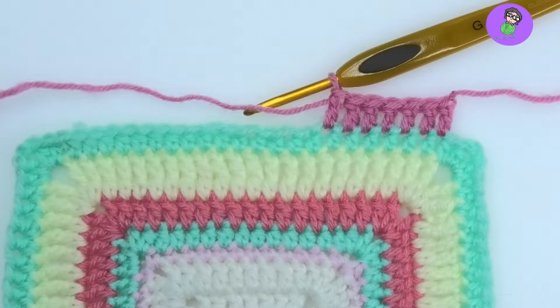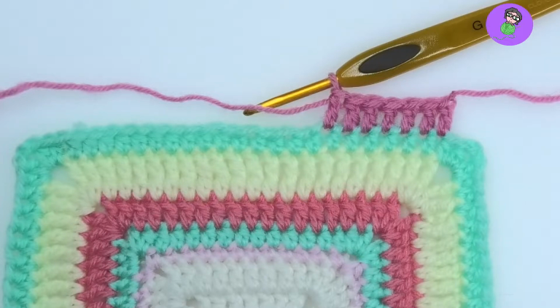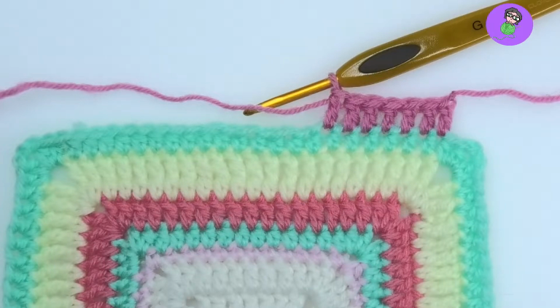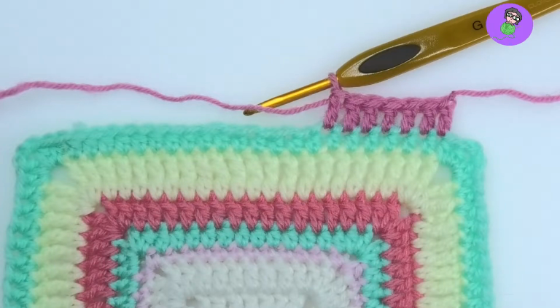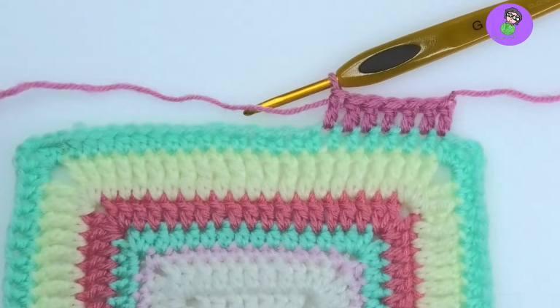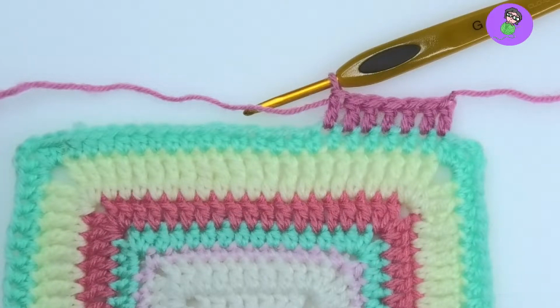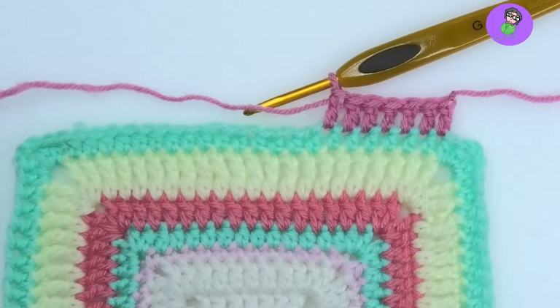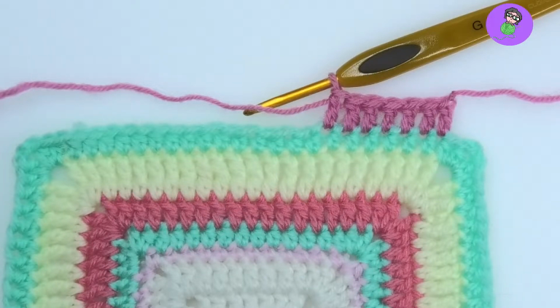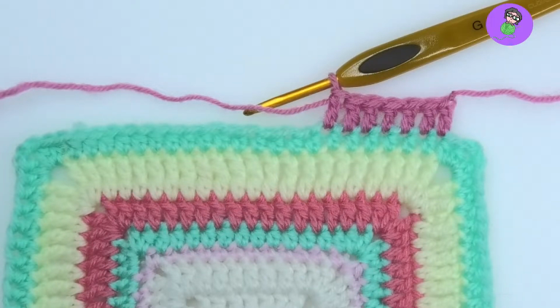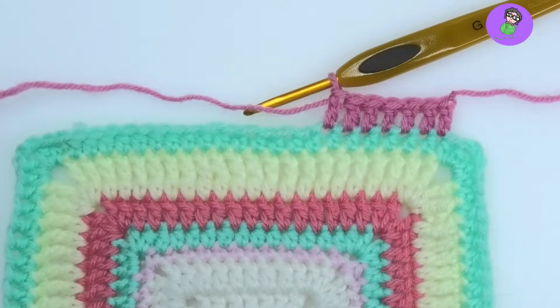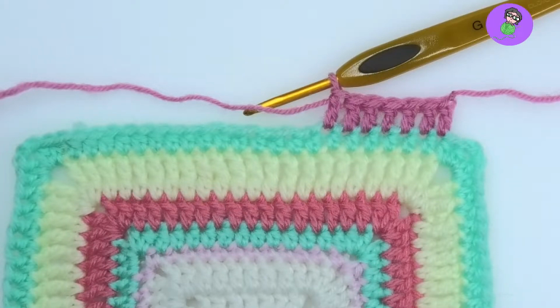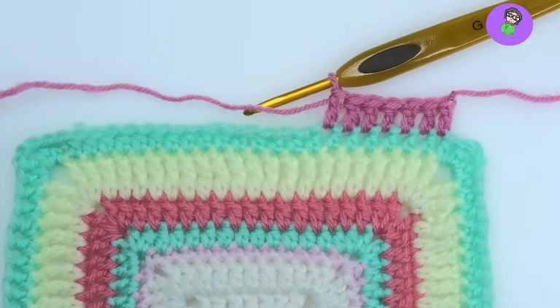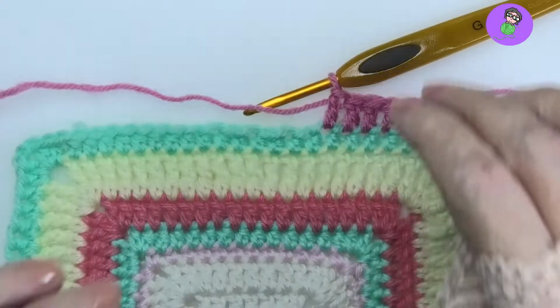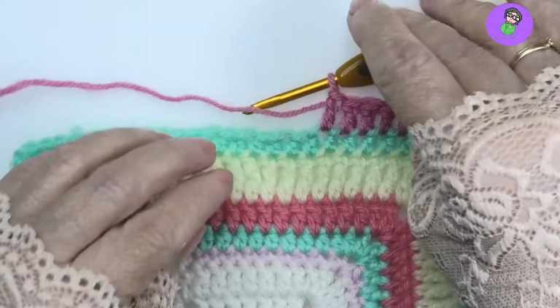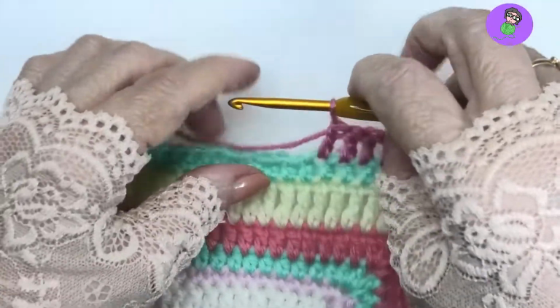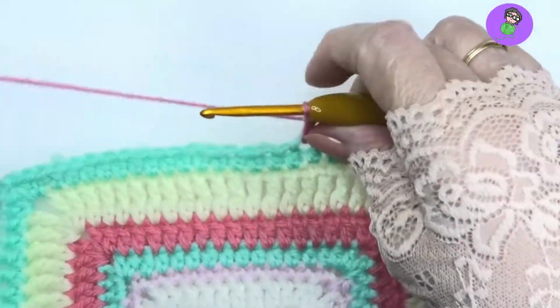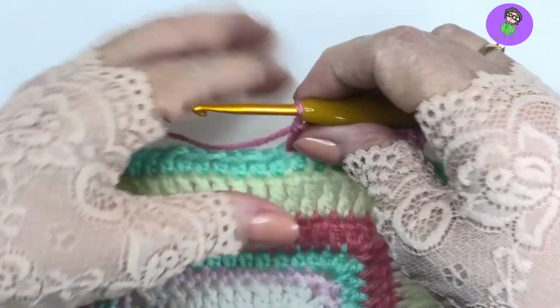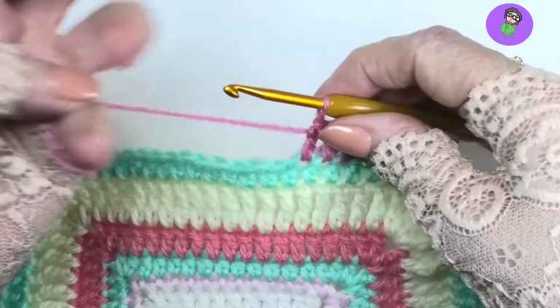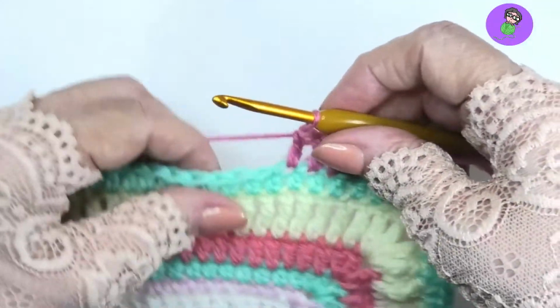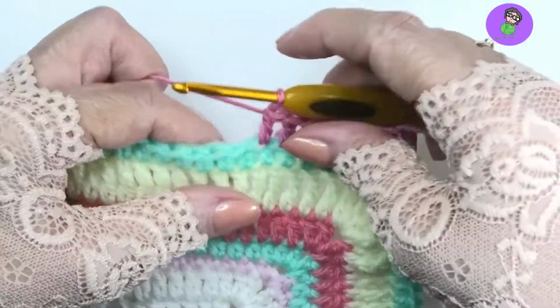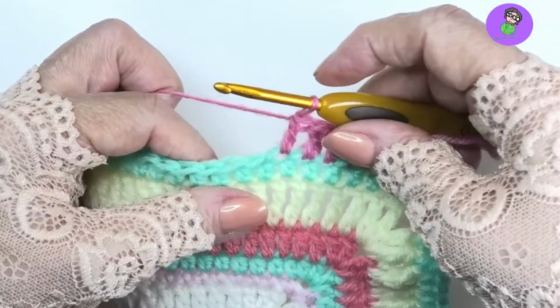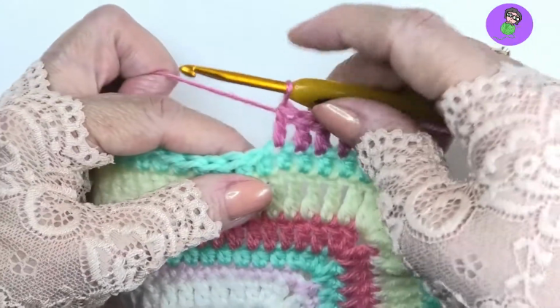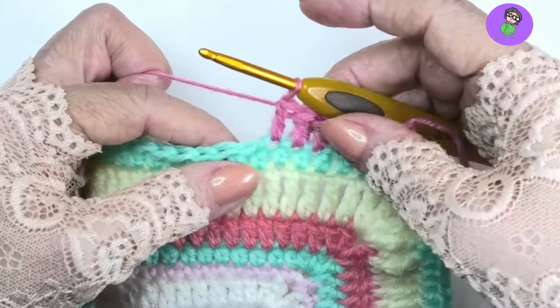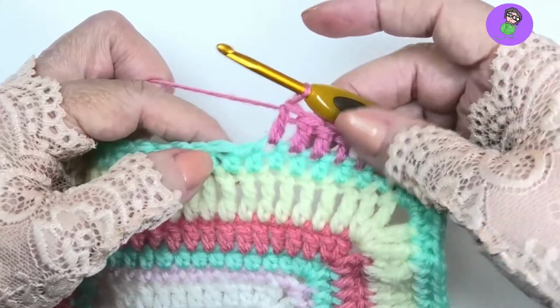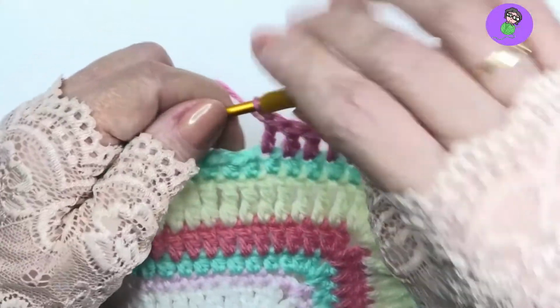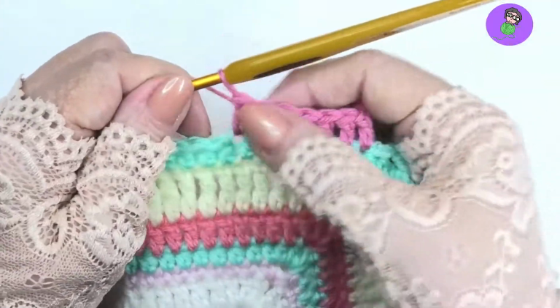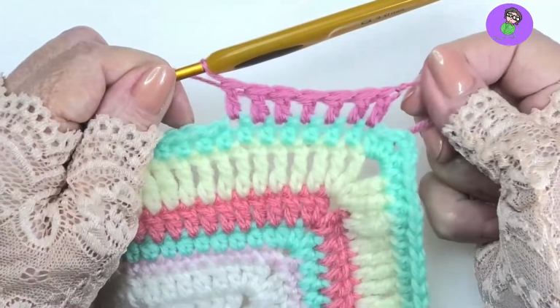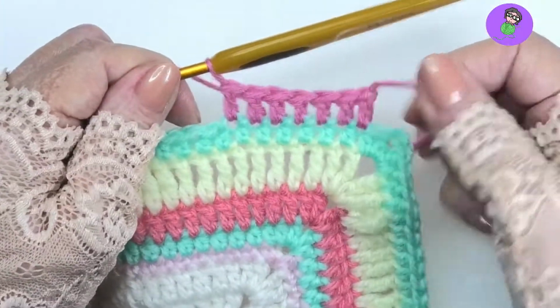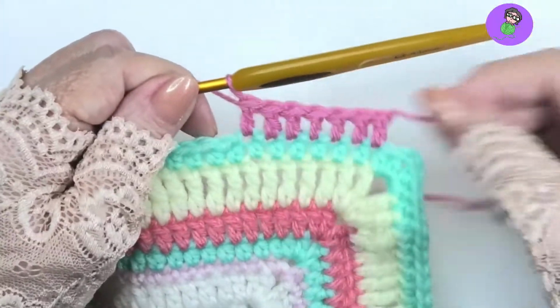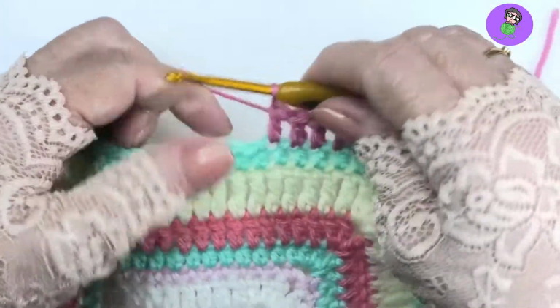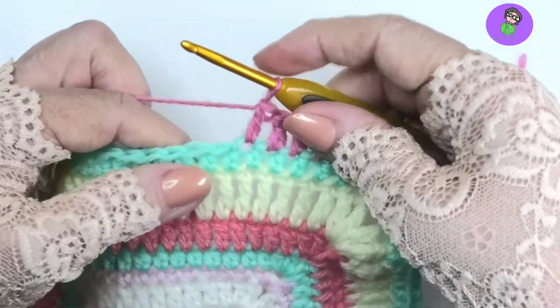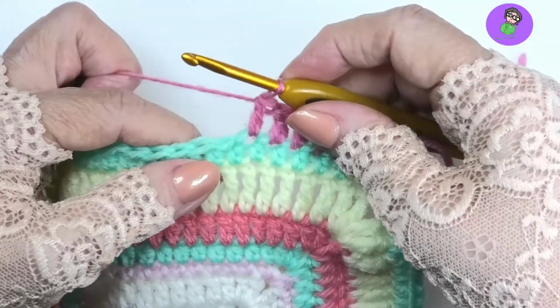This is going to be a four double crochet popcorn, which is what most popcorns are usually made like. Sometimes they're made with a five double crochet — I'll do a video for that as well. So these are just regular double crochet up to here, just so you can see them.